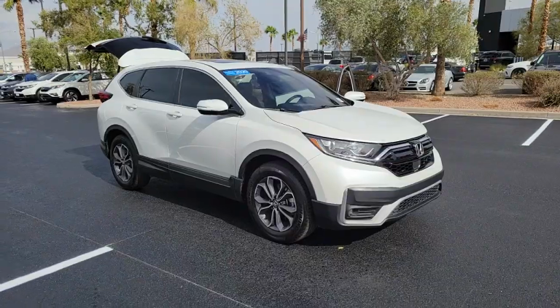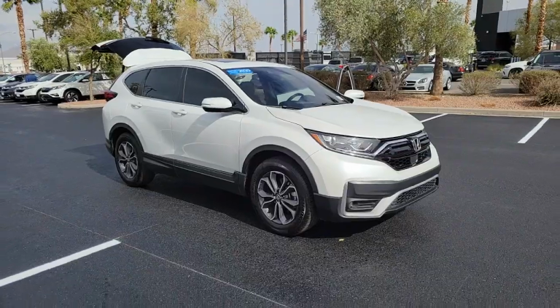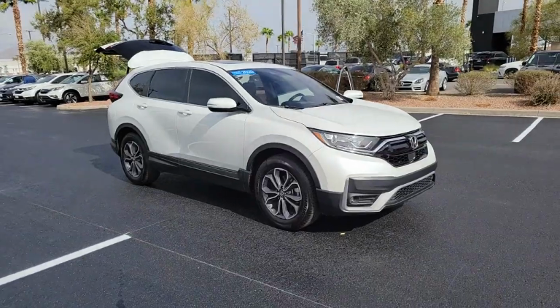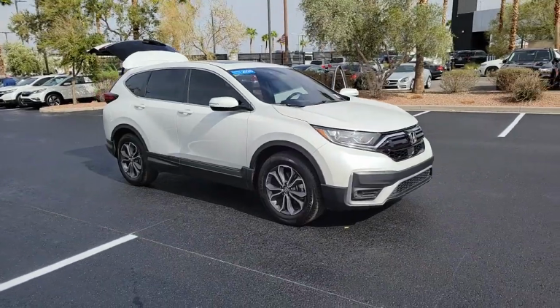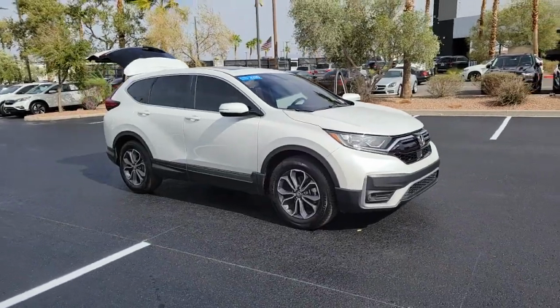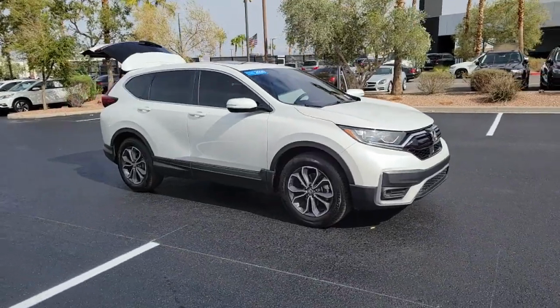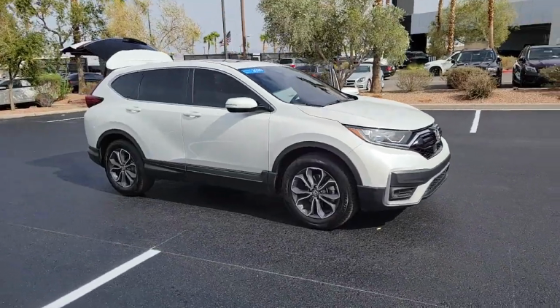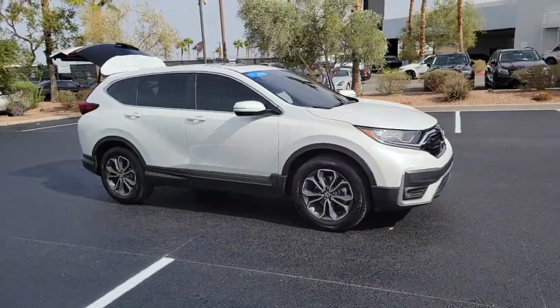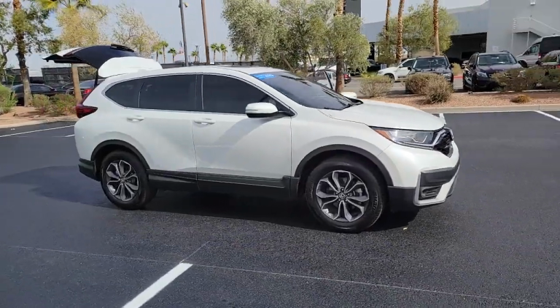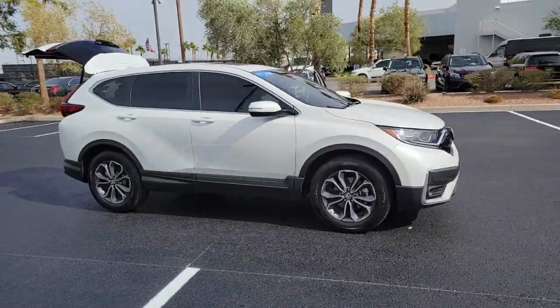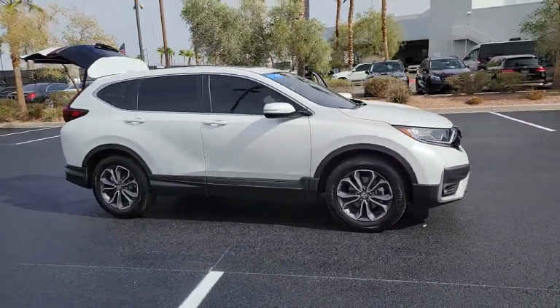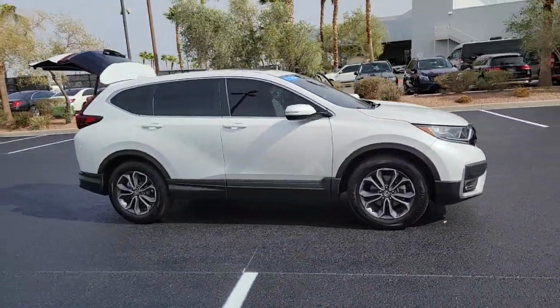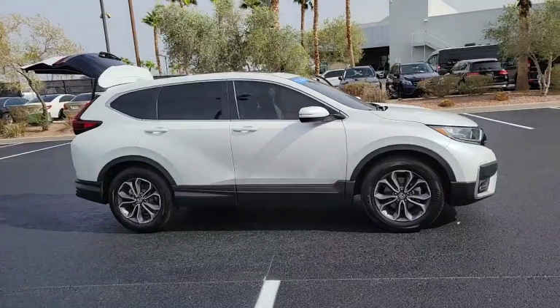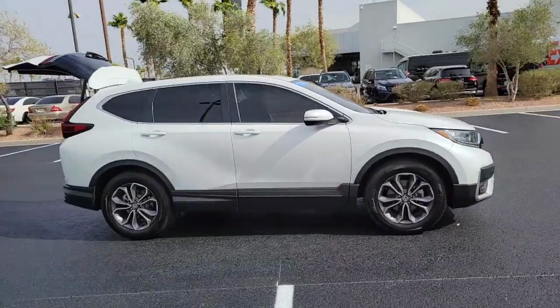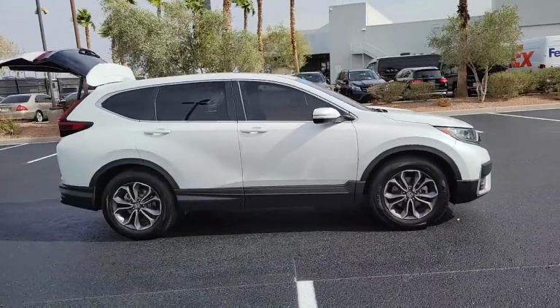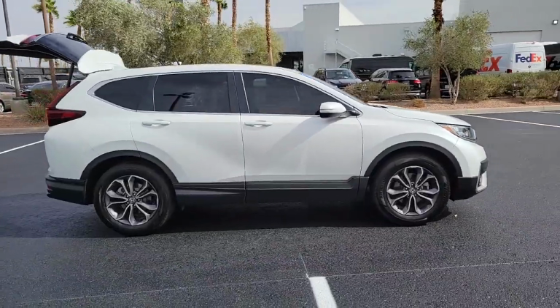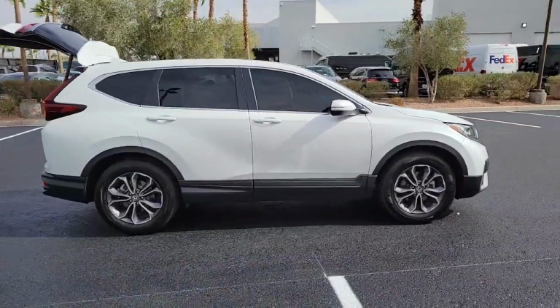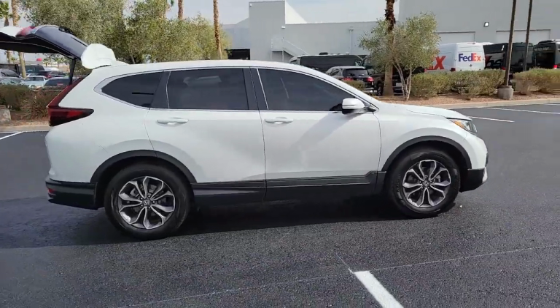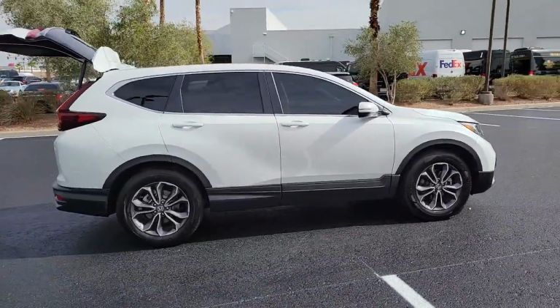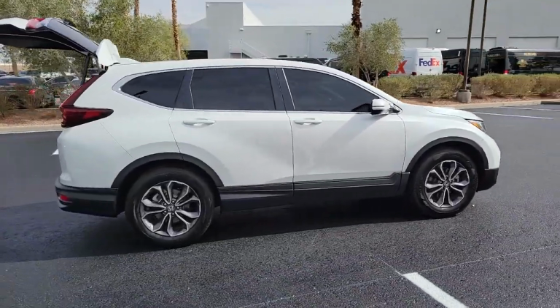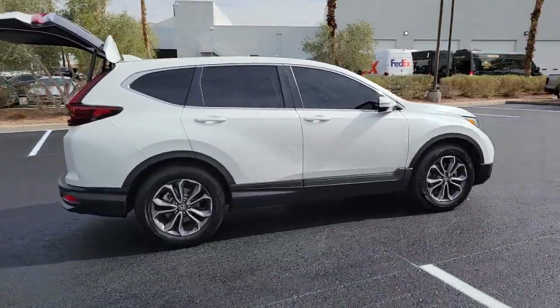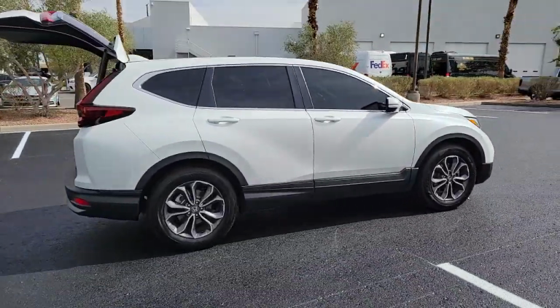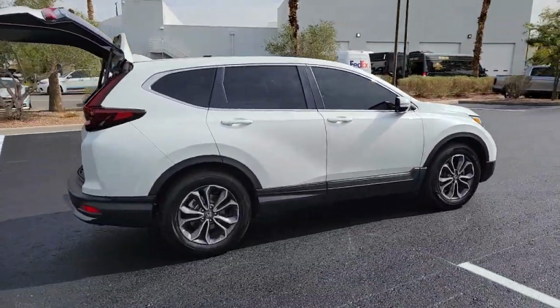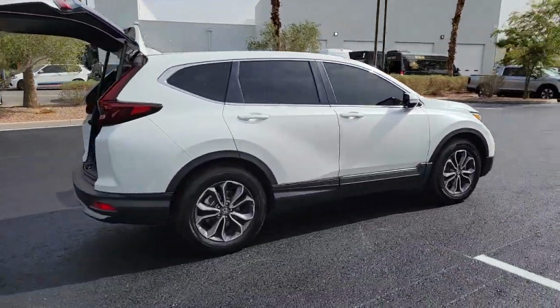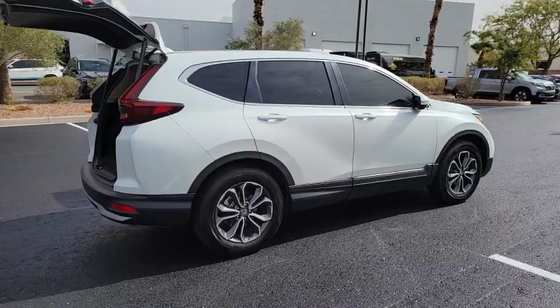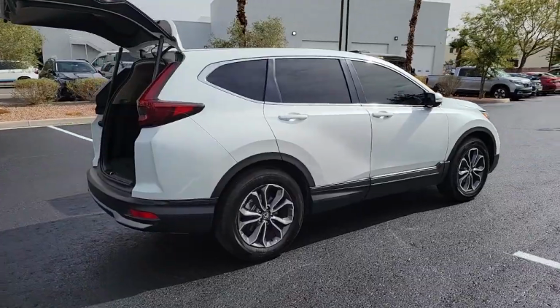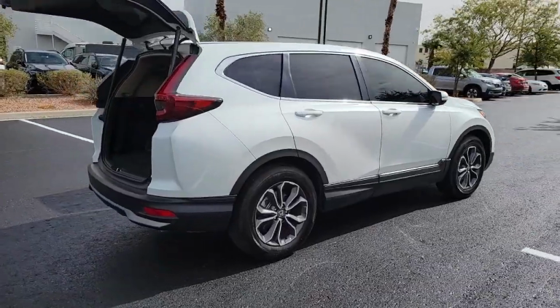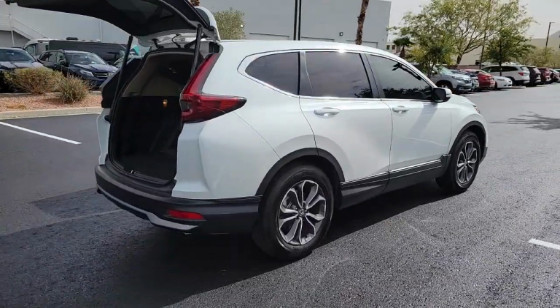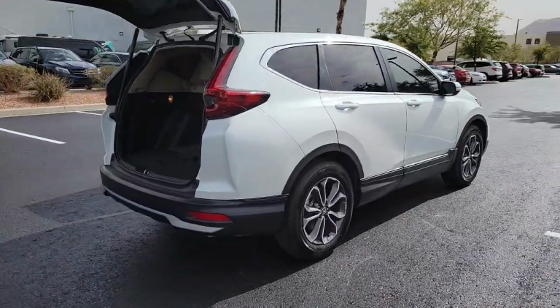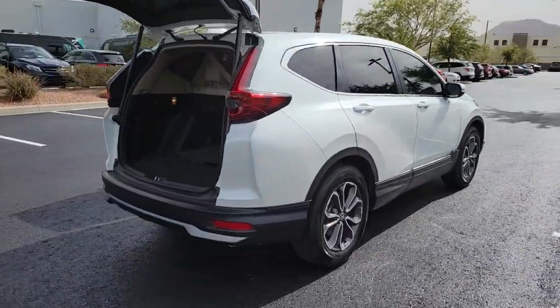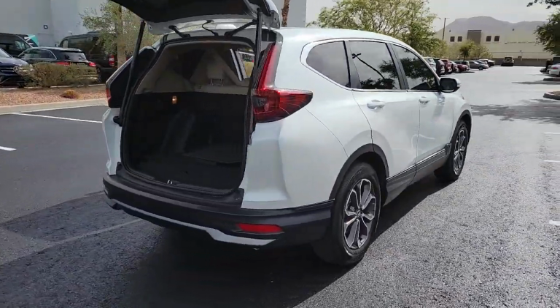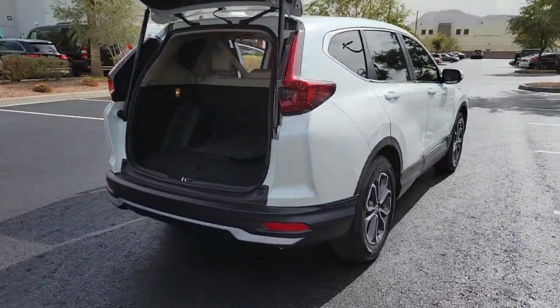Your next car could be the 2020 Honda CR-V. With less than 25,000 miles on the odometer, this vehicle stands out from the rest. Prepare to fall in love with this sleek, tech-savvy CR-V.